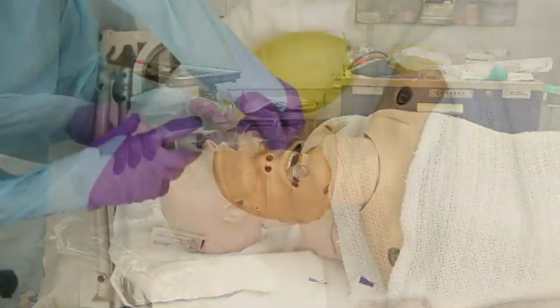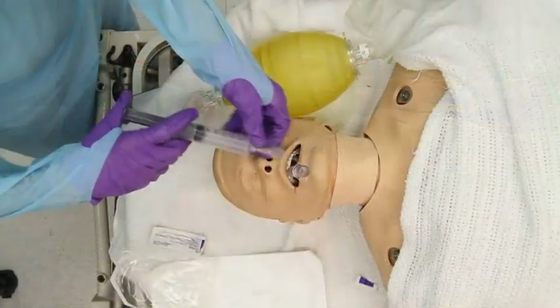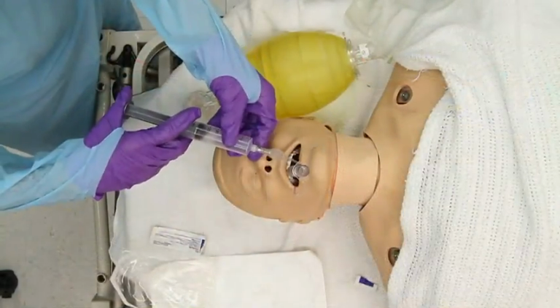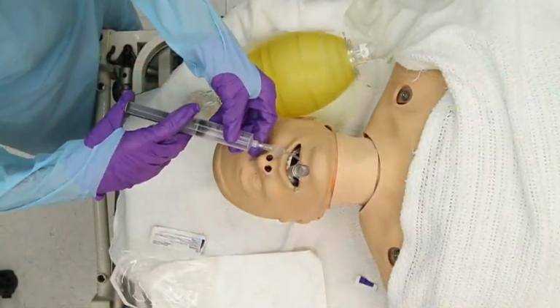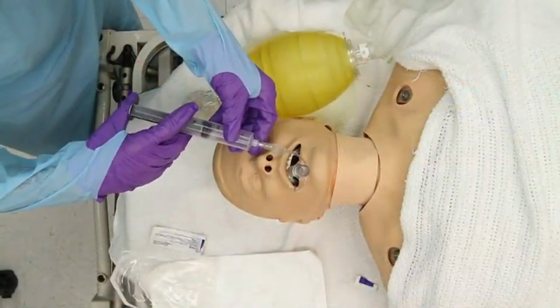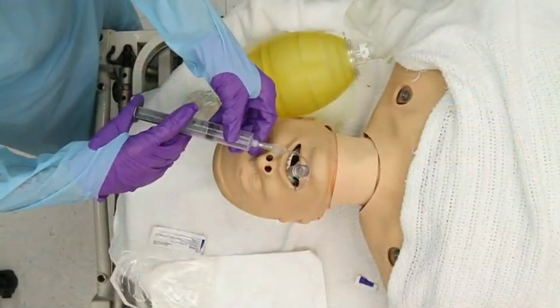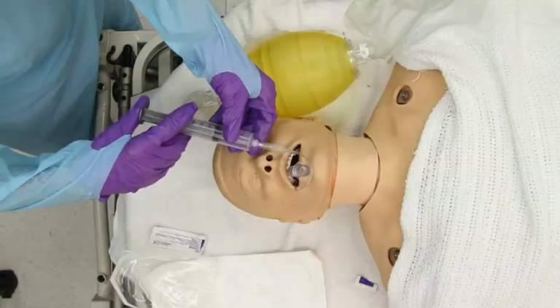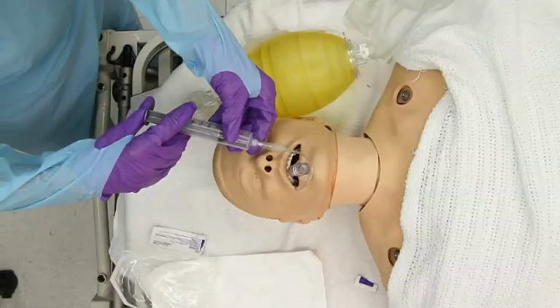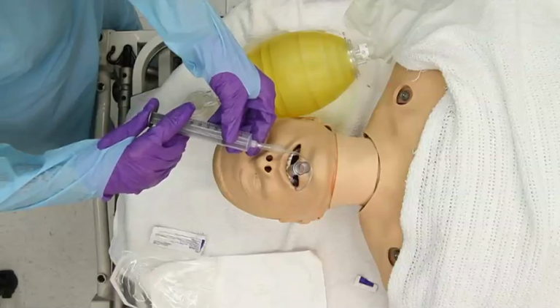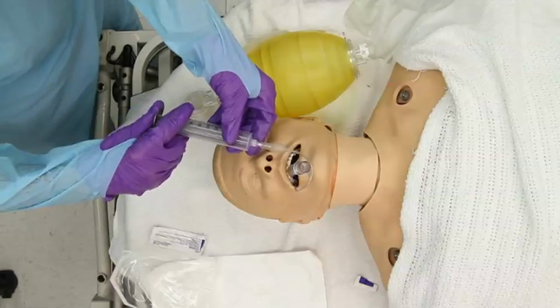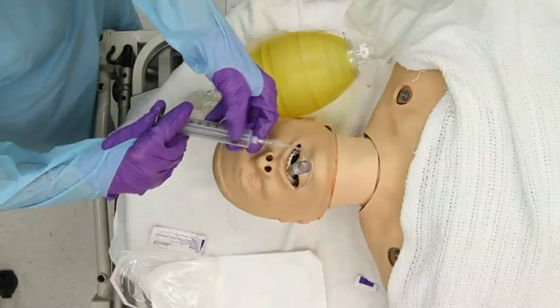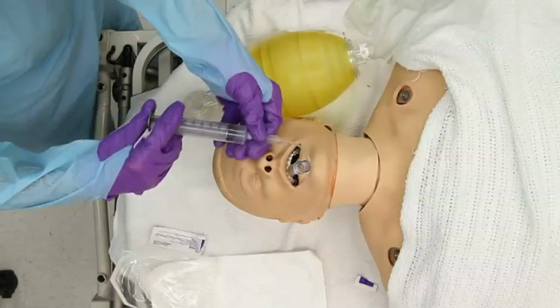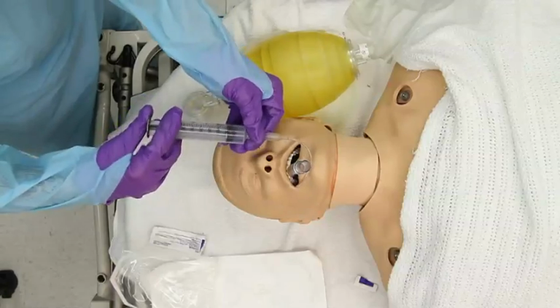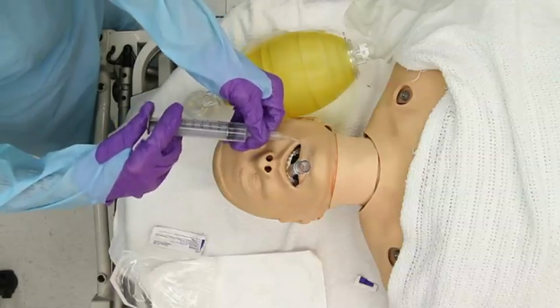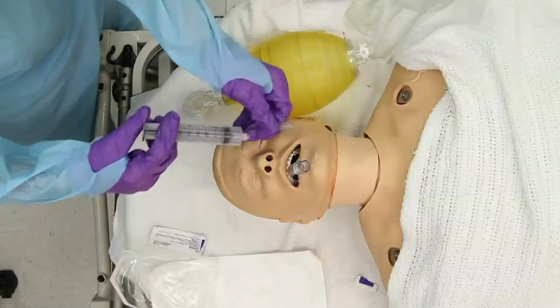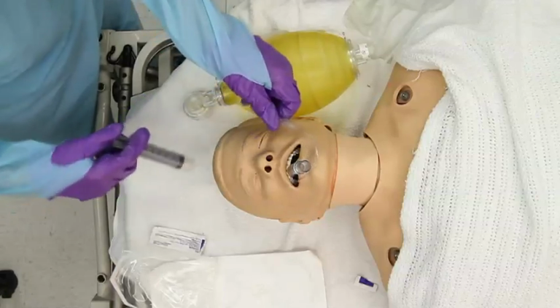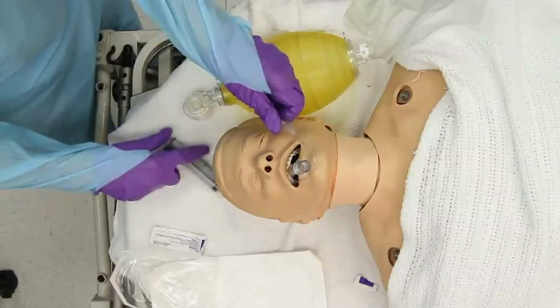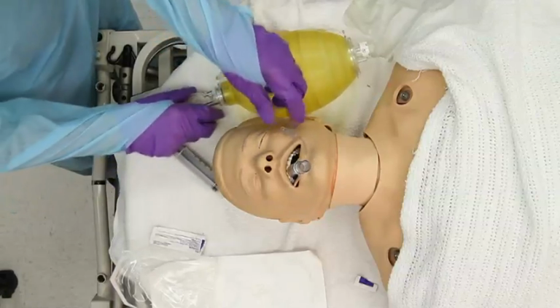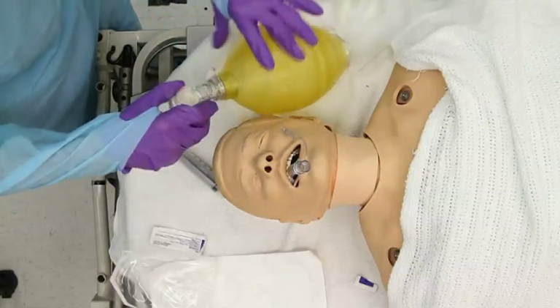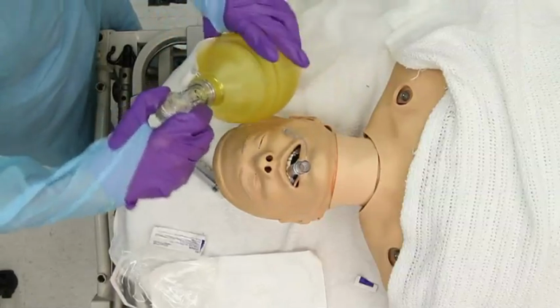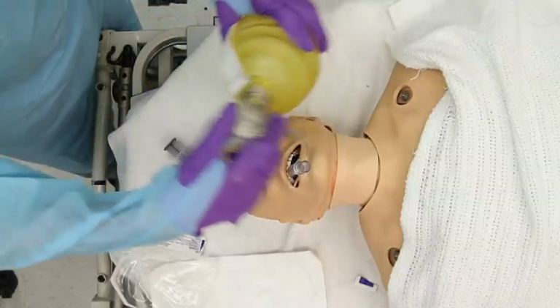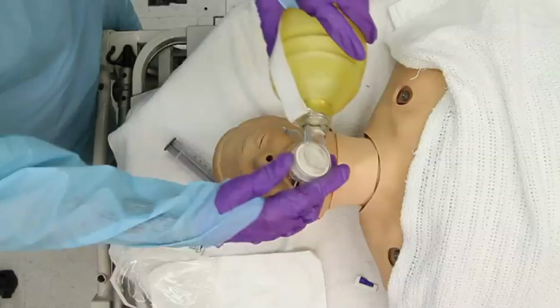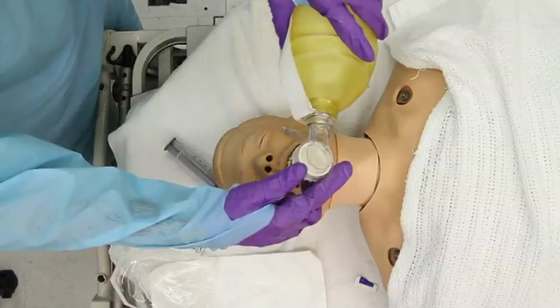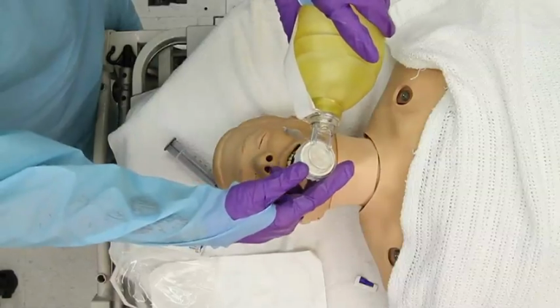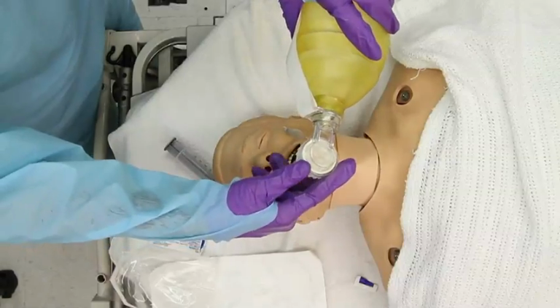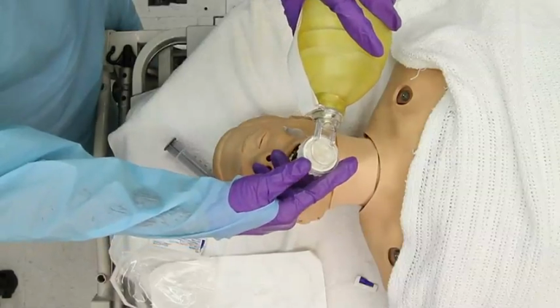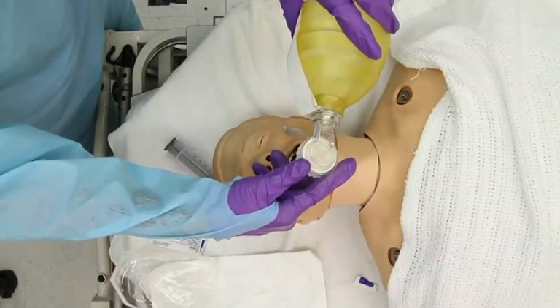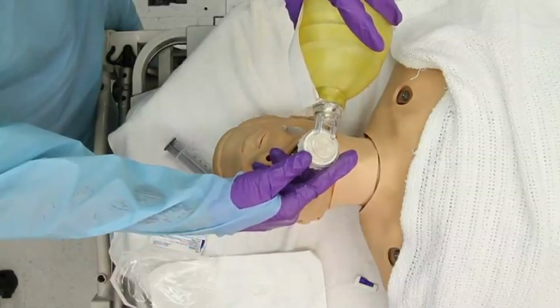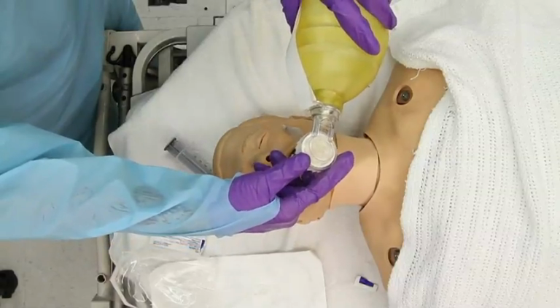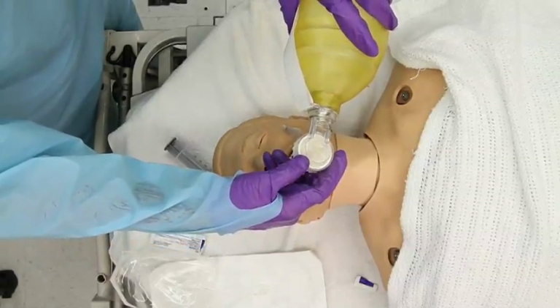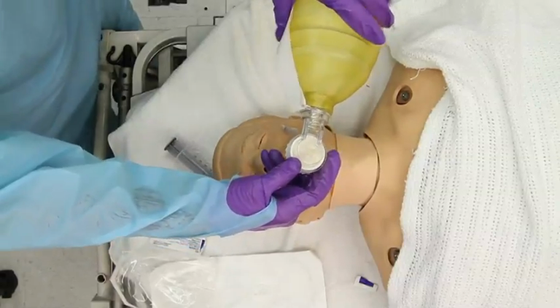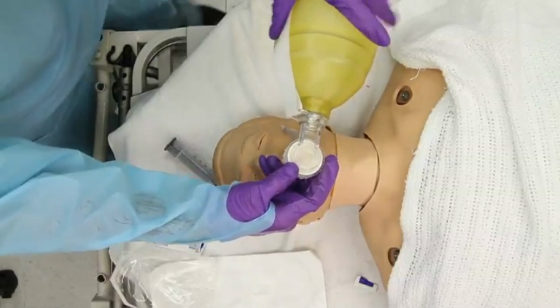Inflate the cuff with the correct volume of air as indicated on the shaft of the LMA. Check the placement of the tube by observing chest excursions with ventilation.